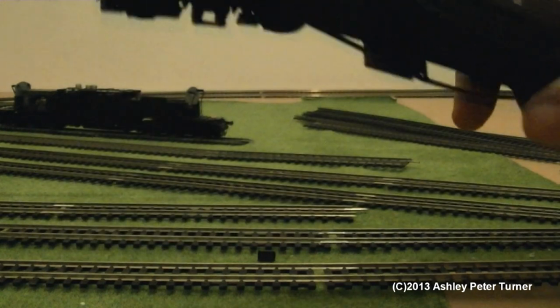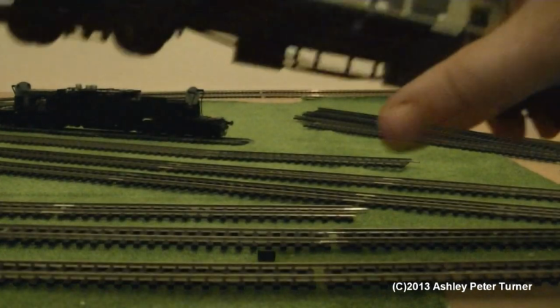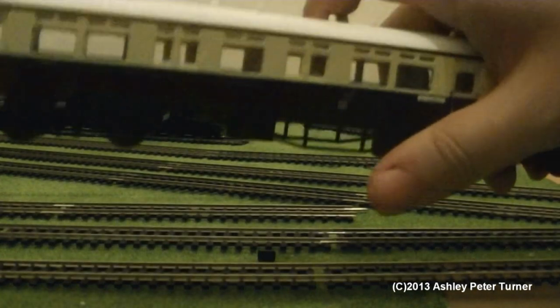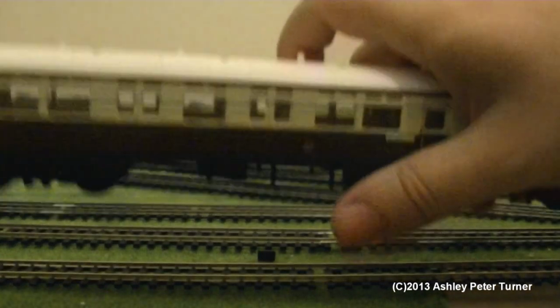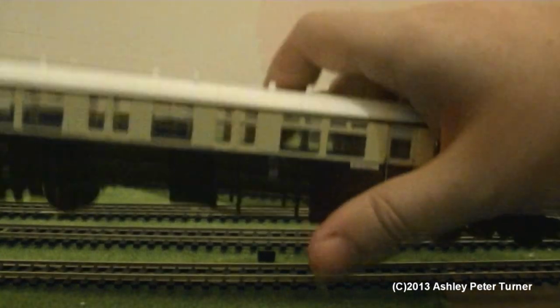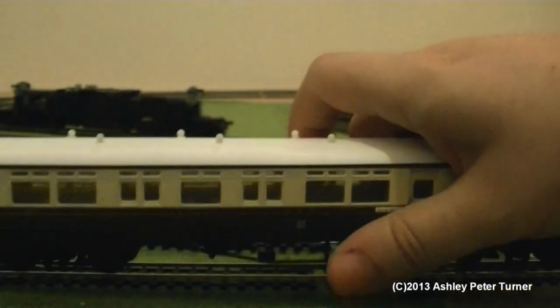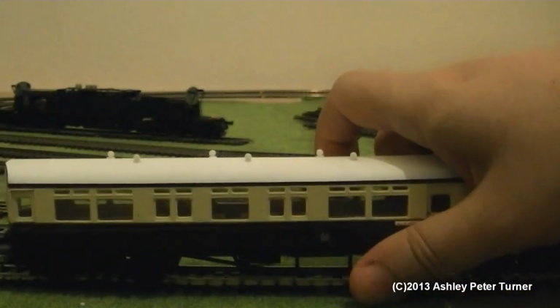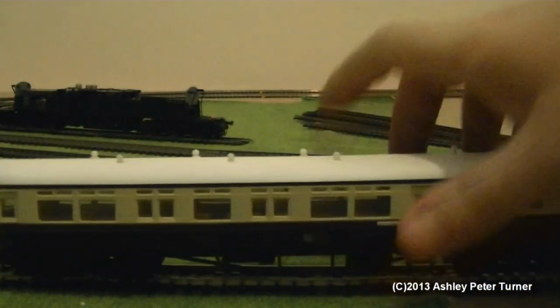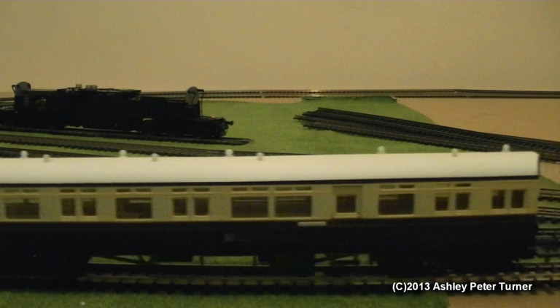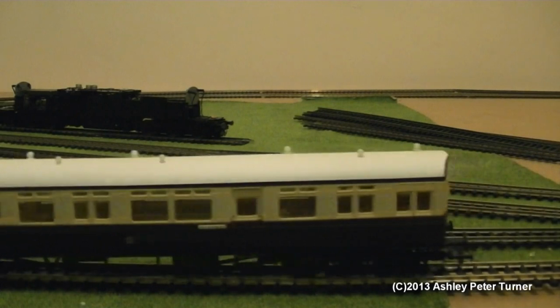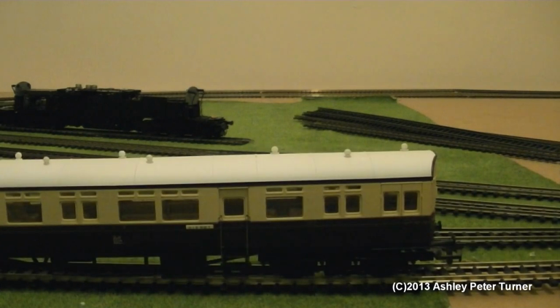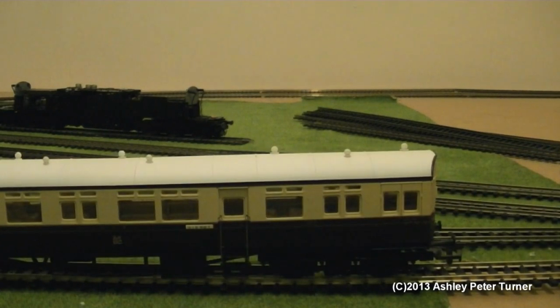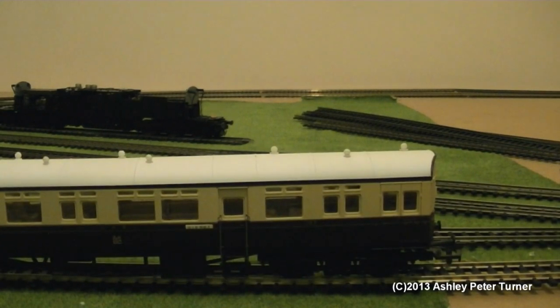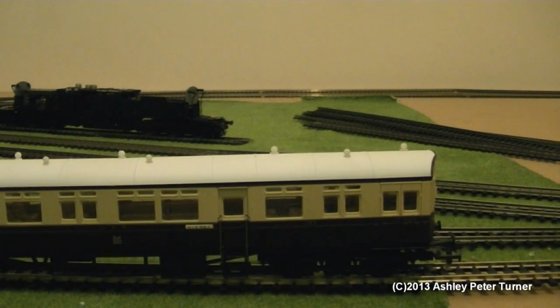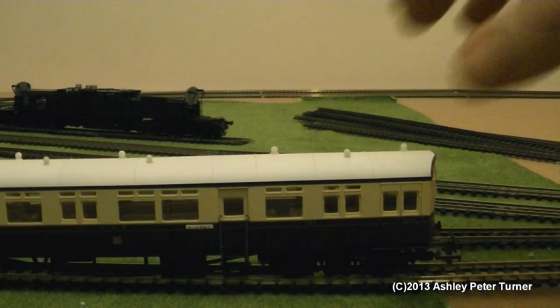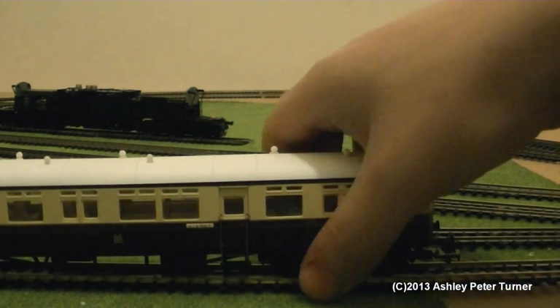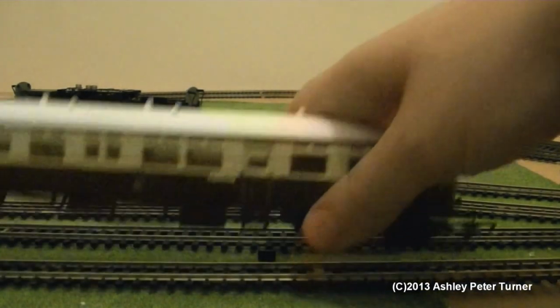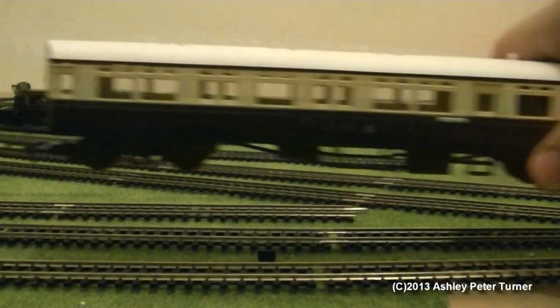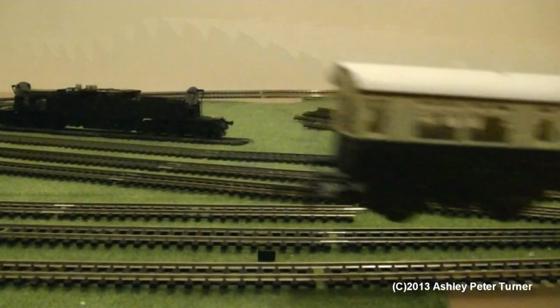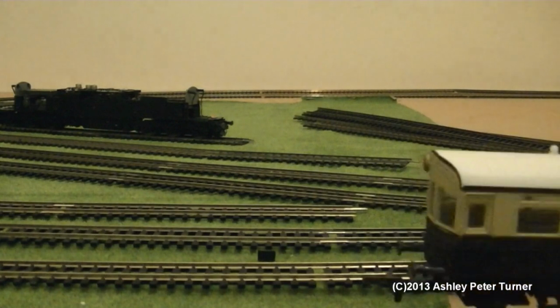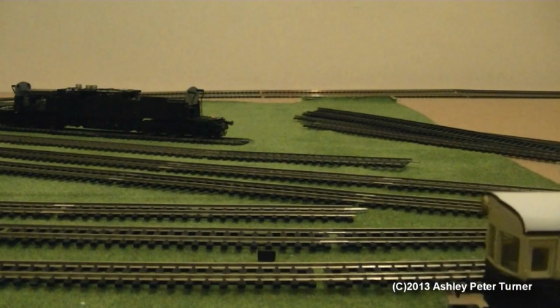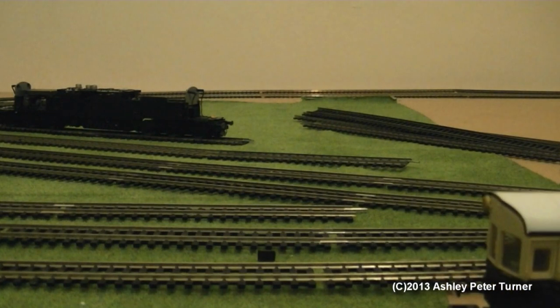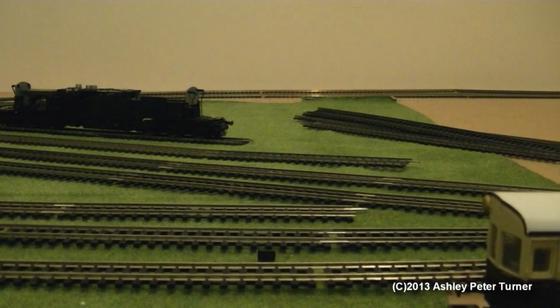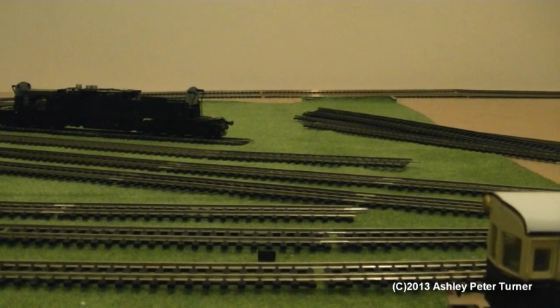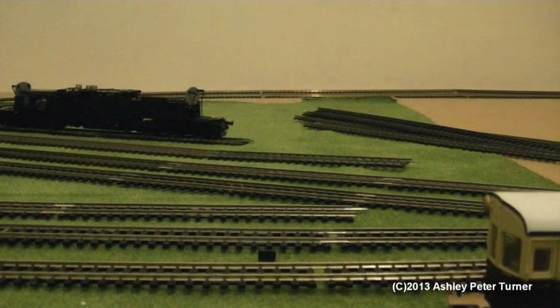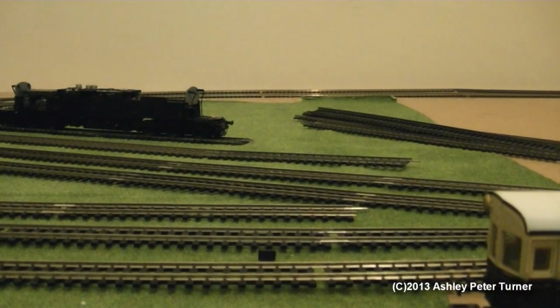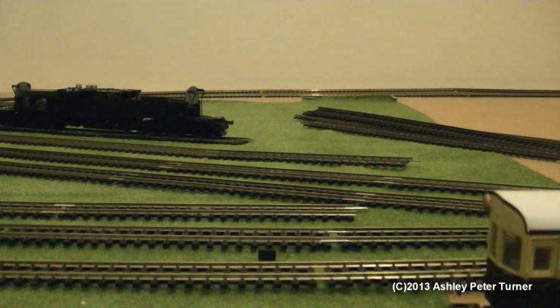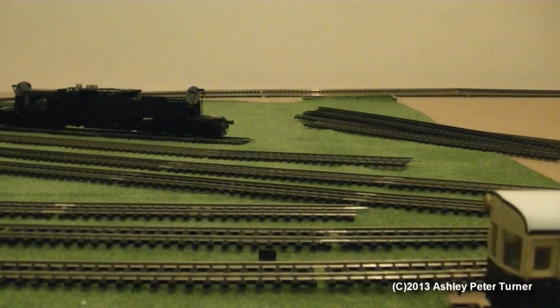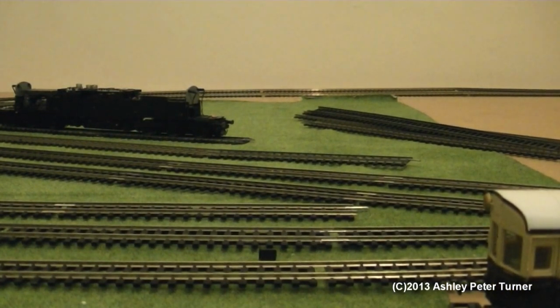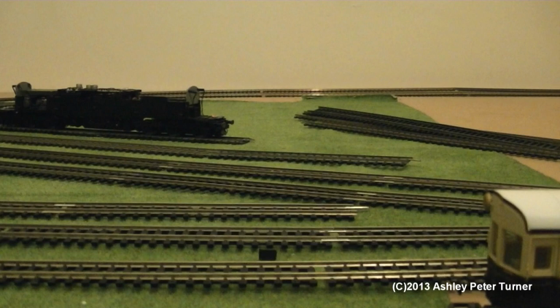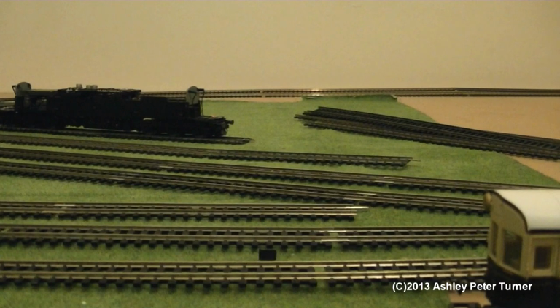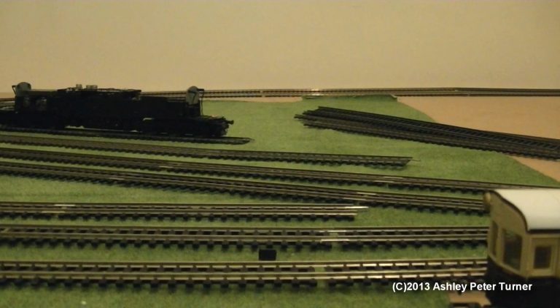So in my opinion, for its age it's a very good model. I'll just move this tray out of the way and stop the video whilst I adjust the camera — we'll be back in a moment, stay tuned.